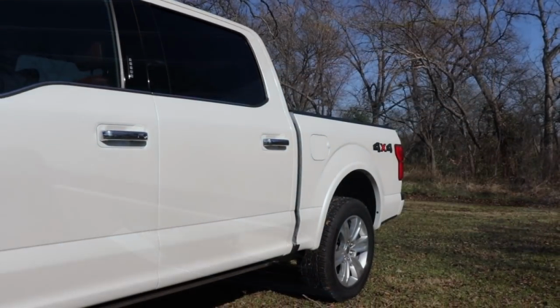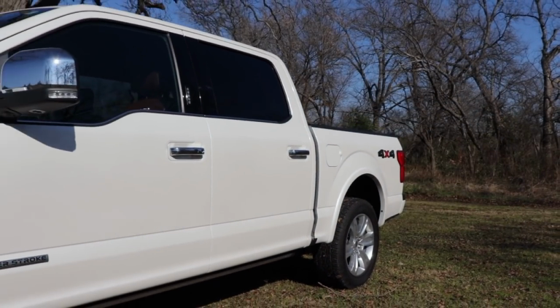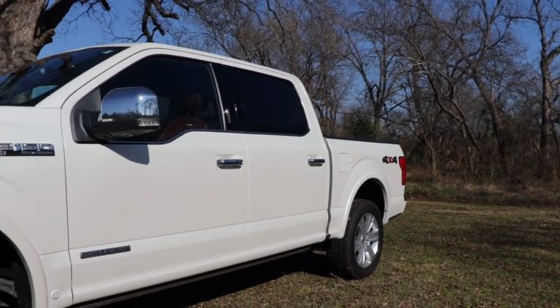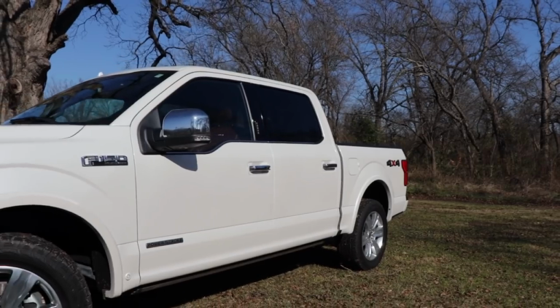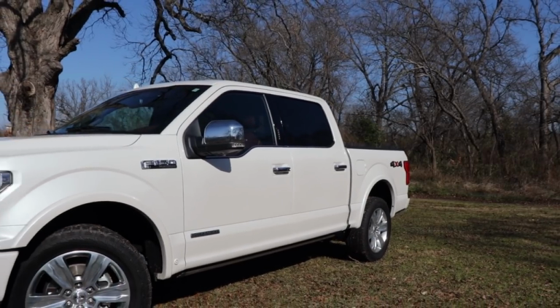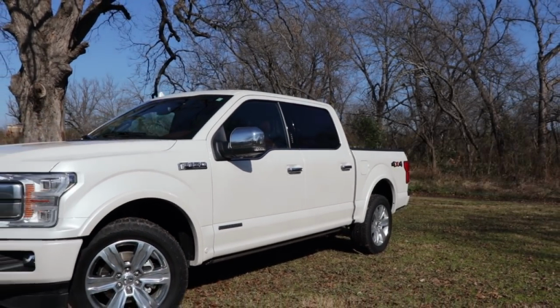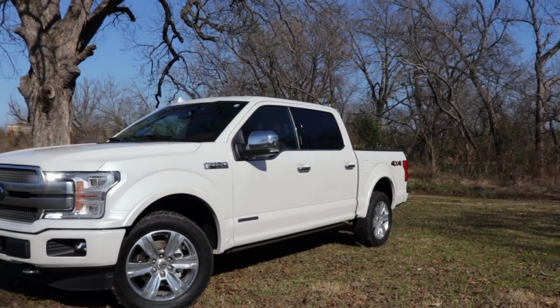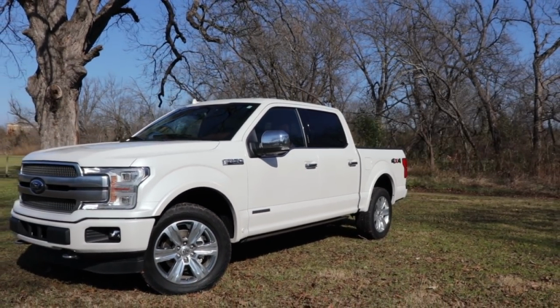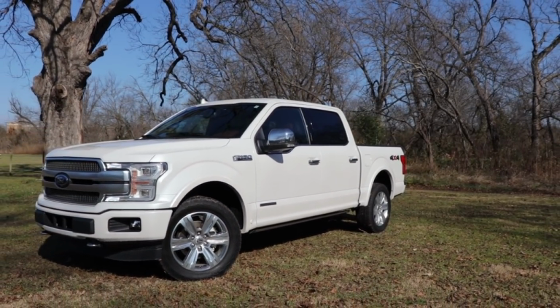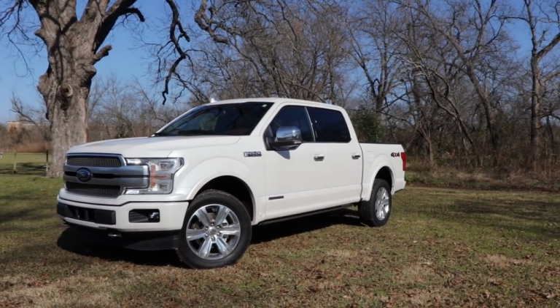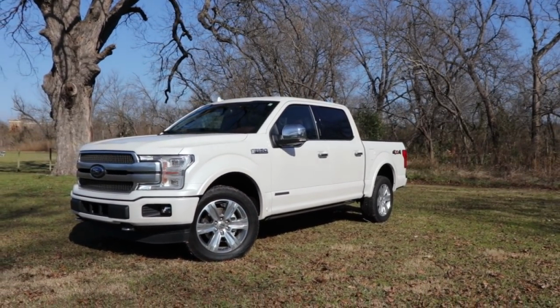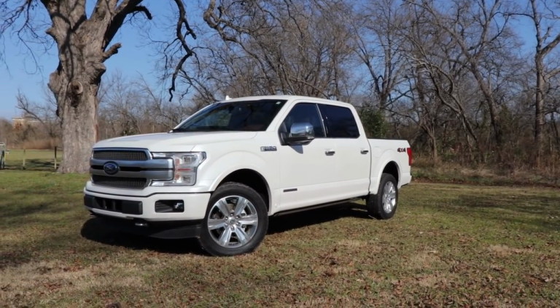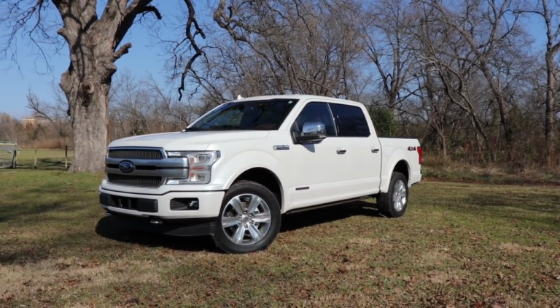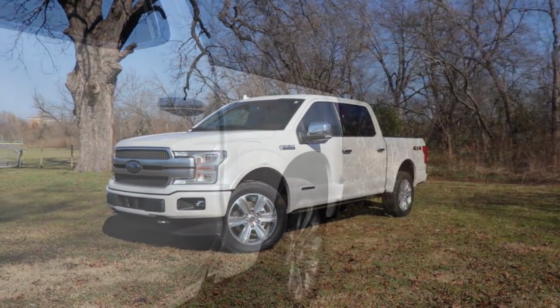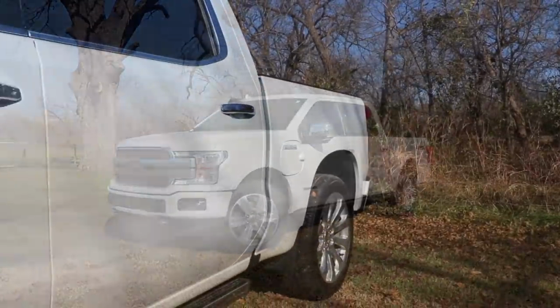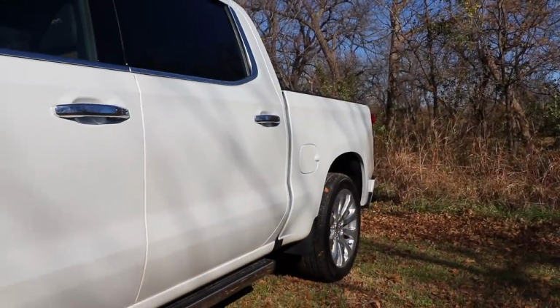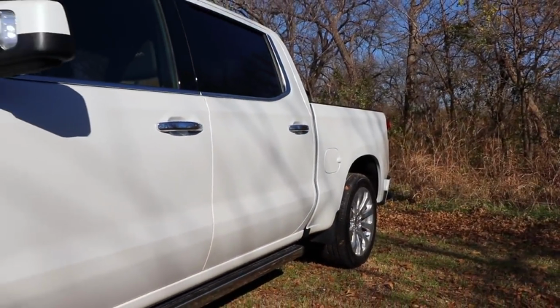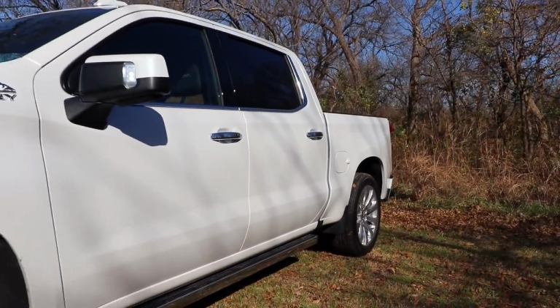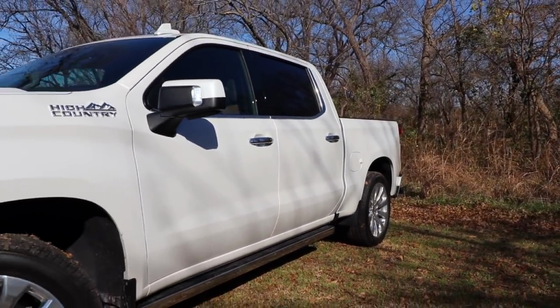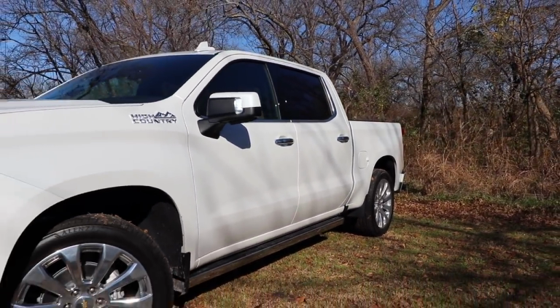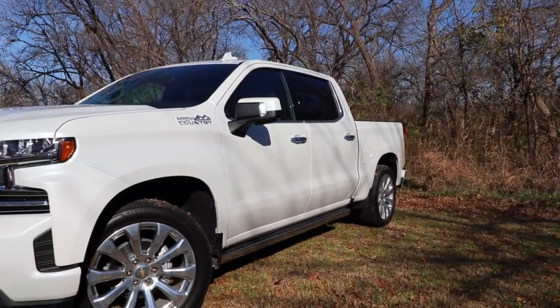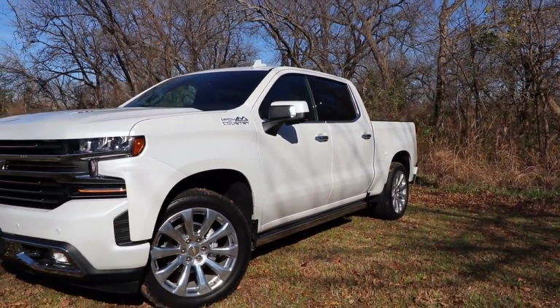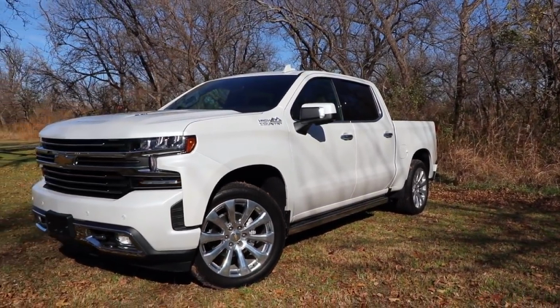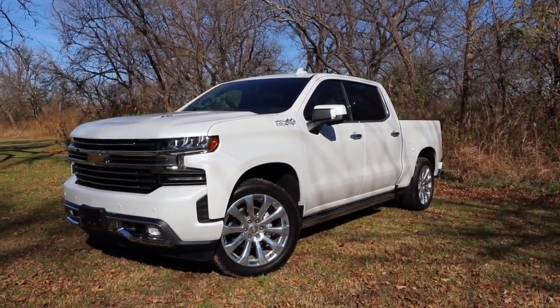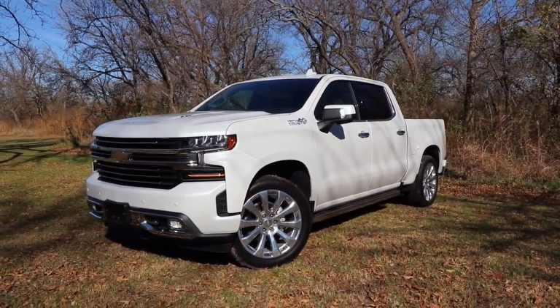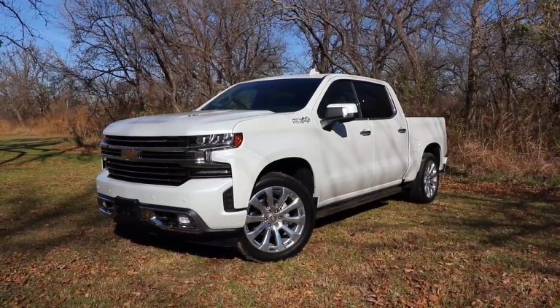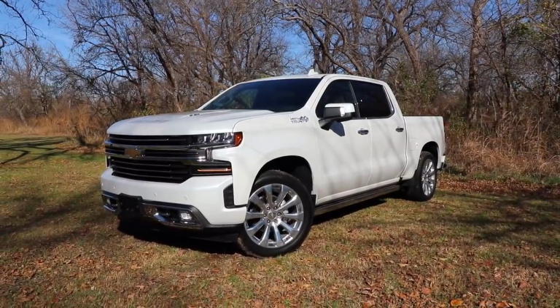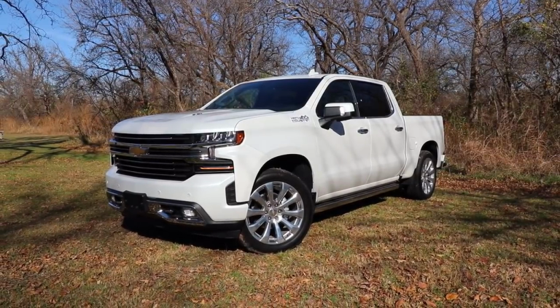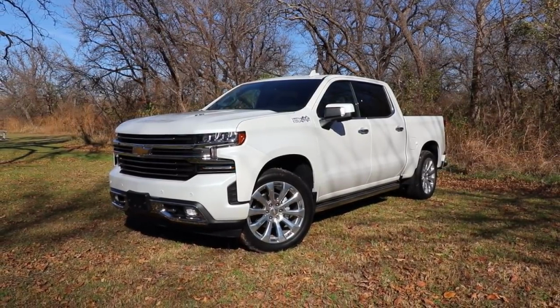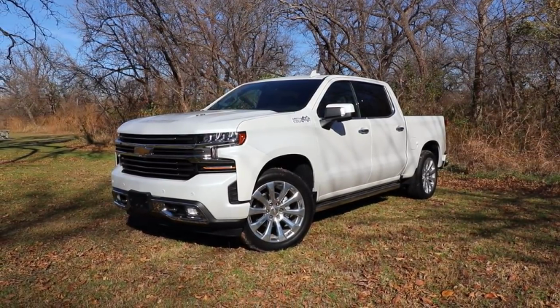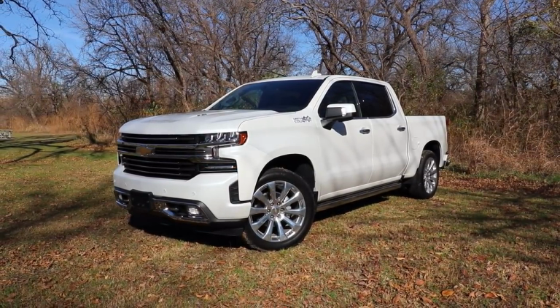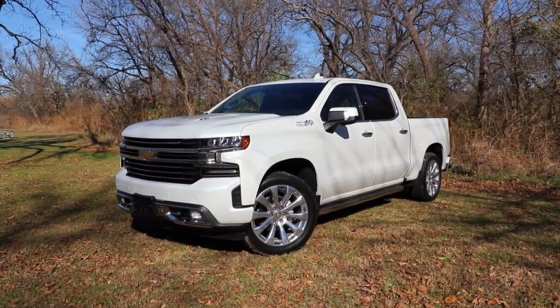The design of the F-150 is more traditional and it's not brand new for this year. The 2019 Silverado is brand new for this year and it has a more aggressive stance — it's very controversial to some people. I would love to know which vehicle you guys think looks better.